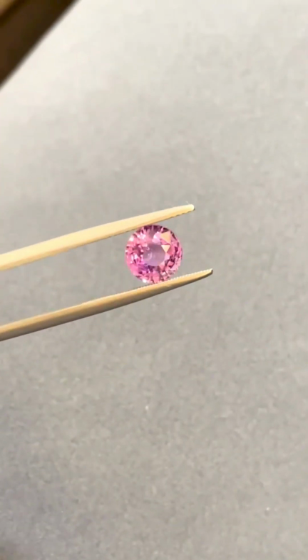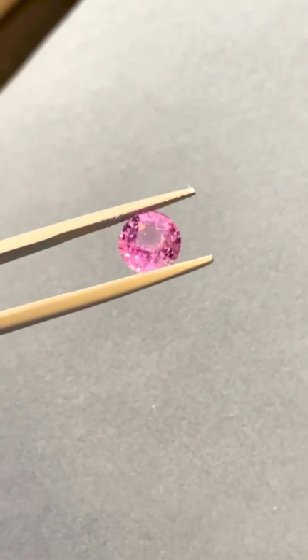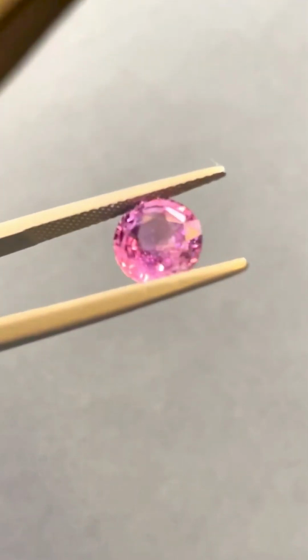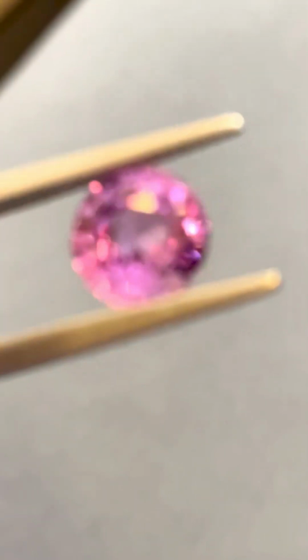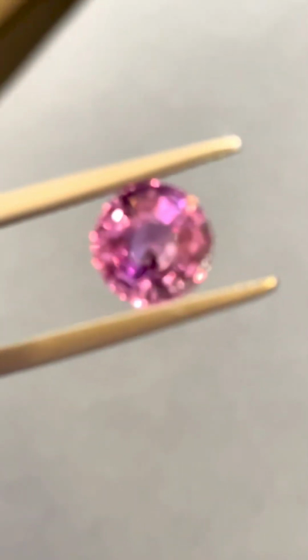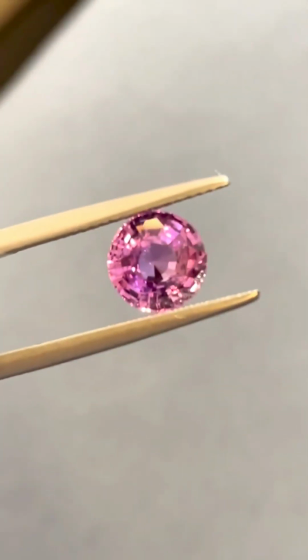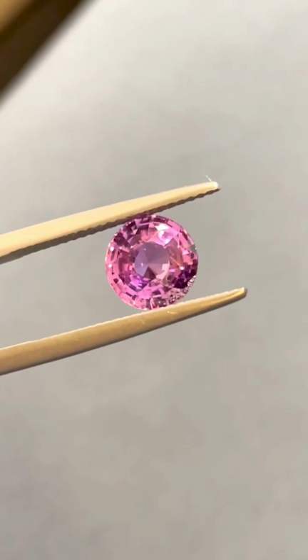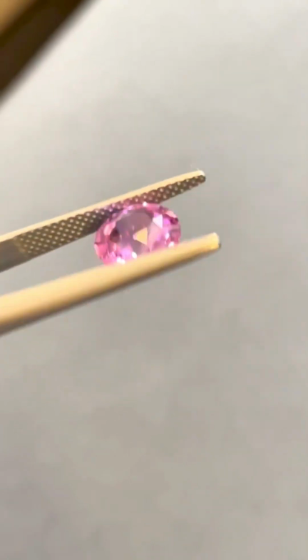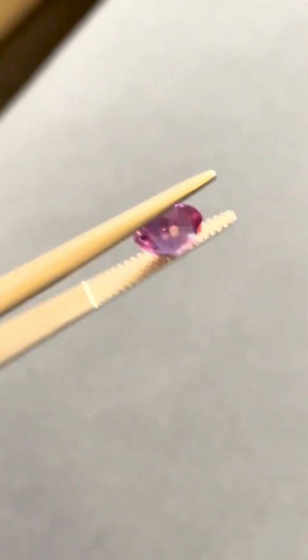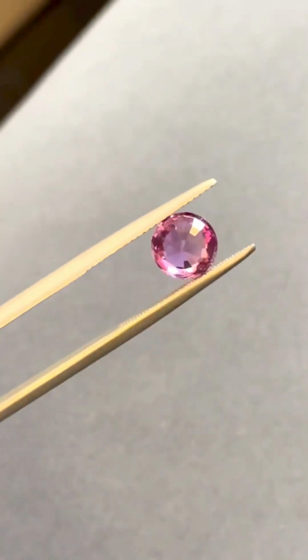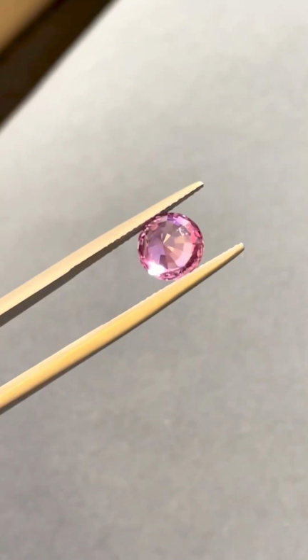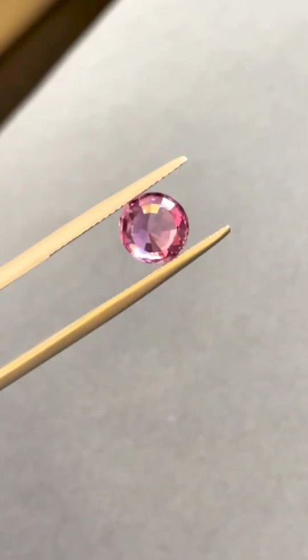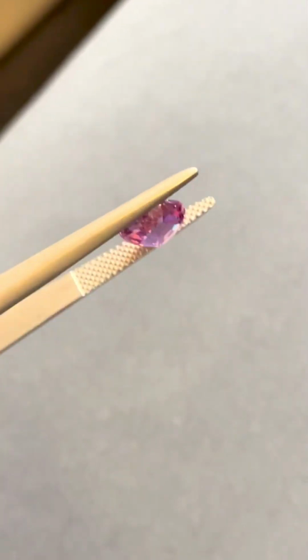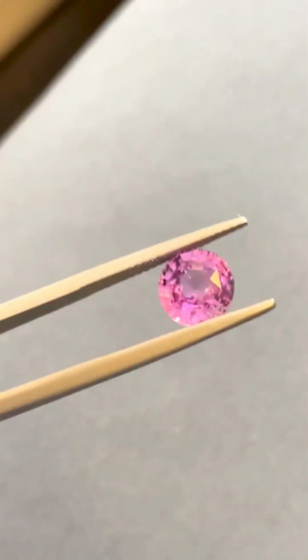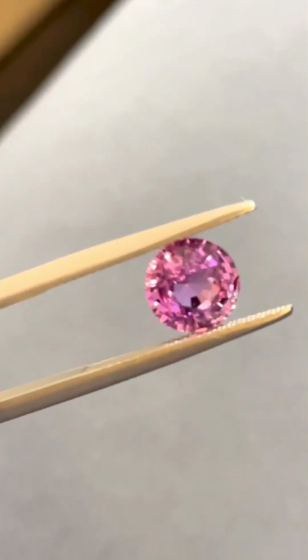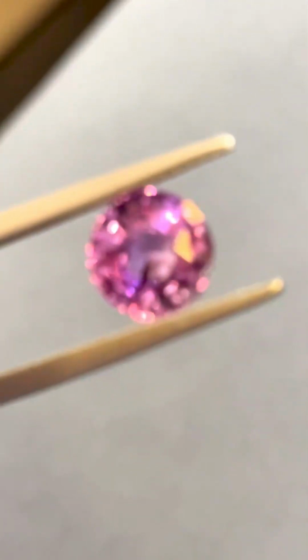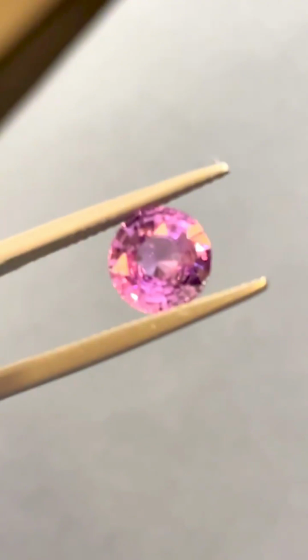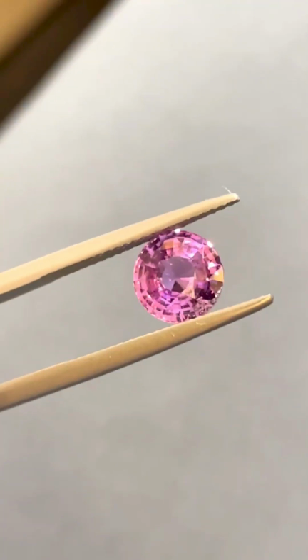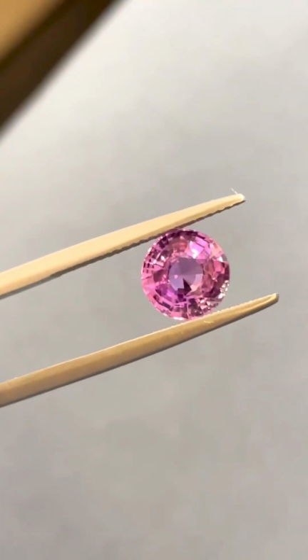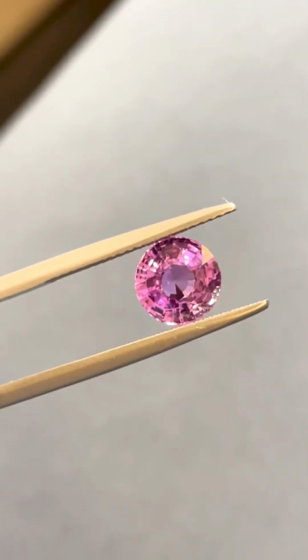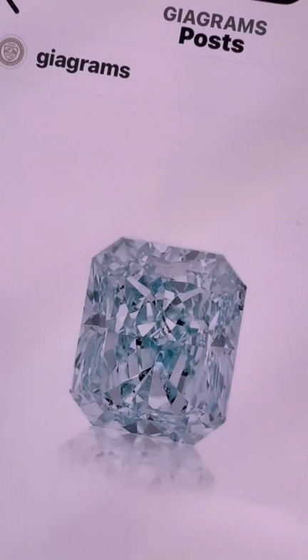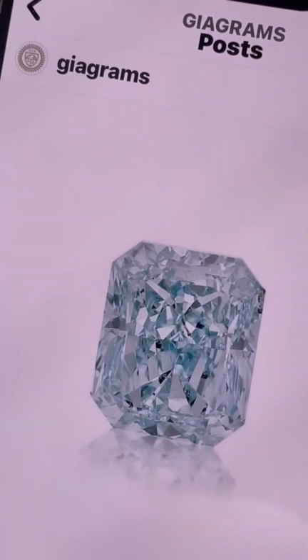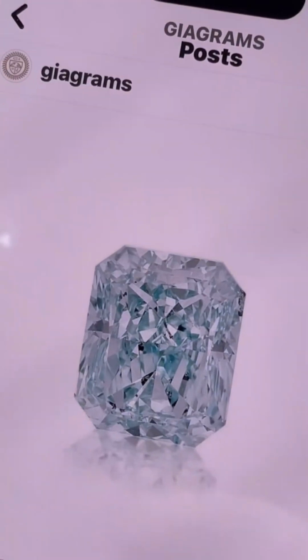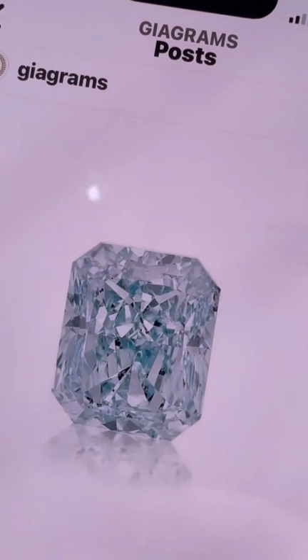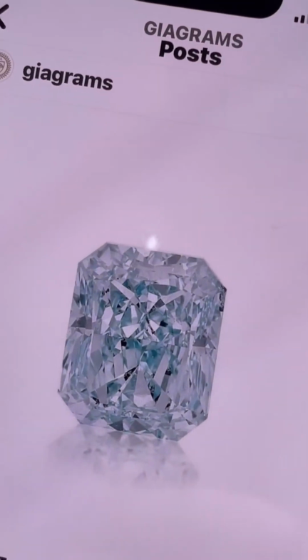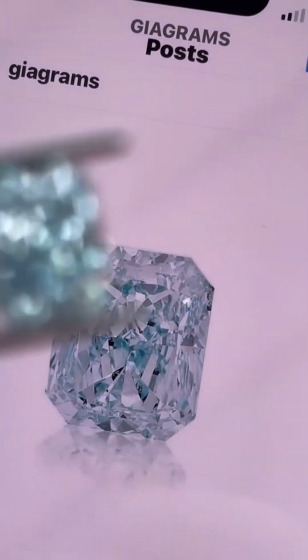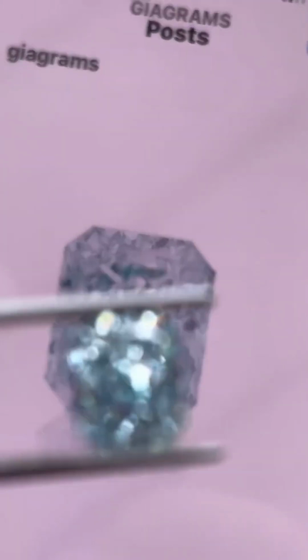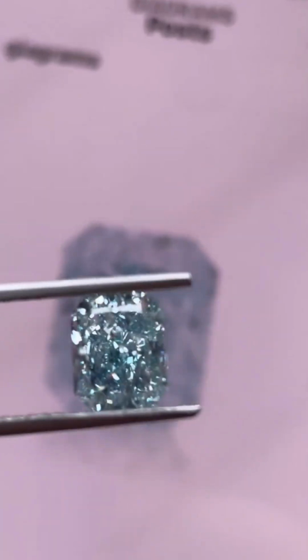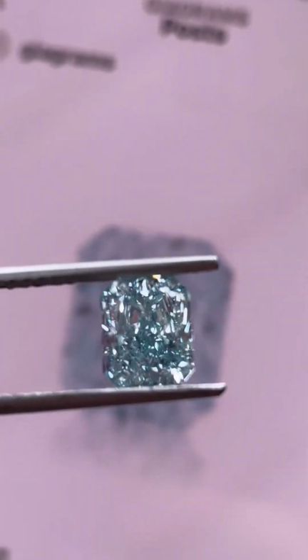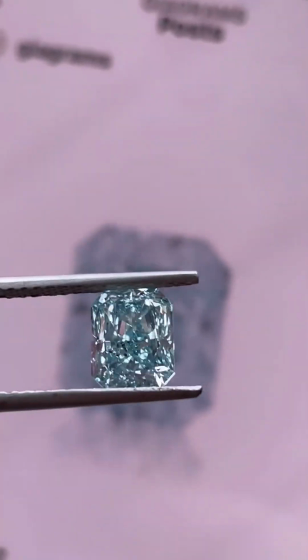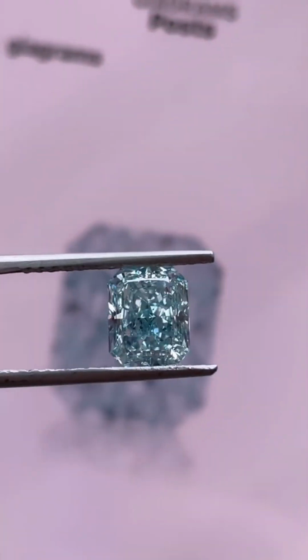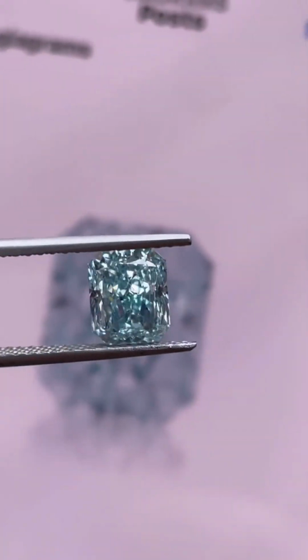The rarer and deeper the color, the more astronomical the value. And when a pink diamond shows a secondary hue — like purplish pink or orangey pink — it can be even more prized, depending on market demand.